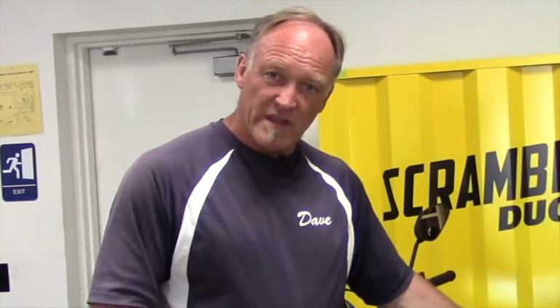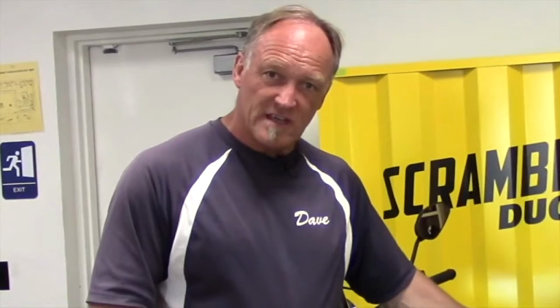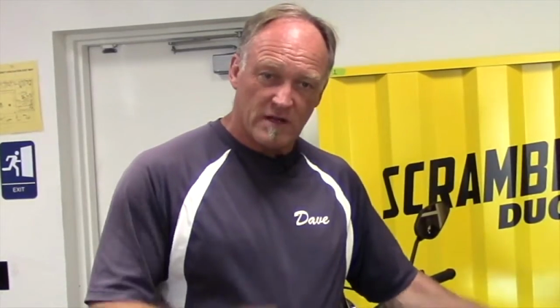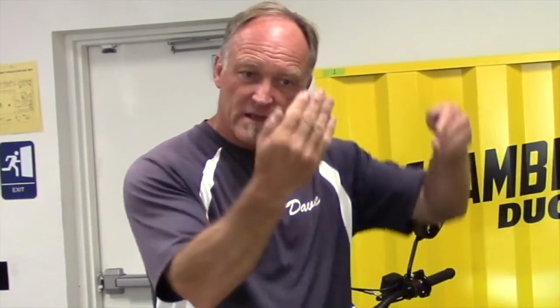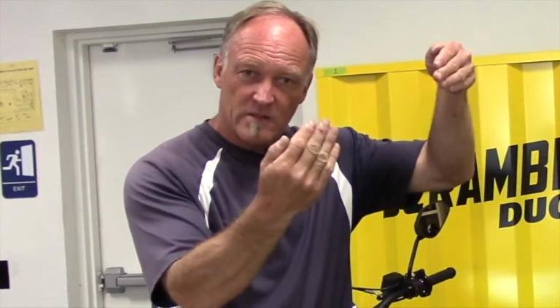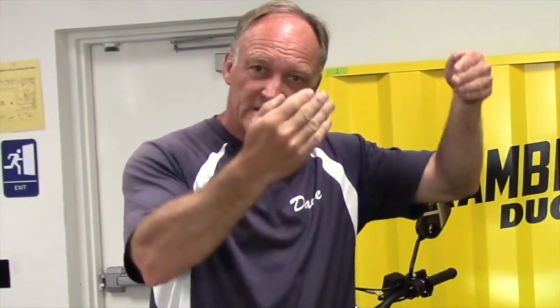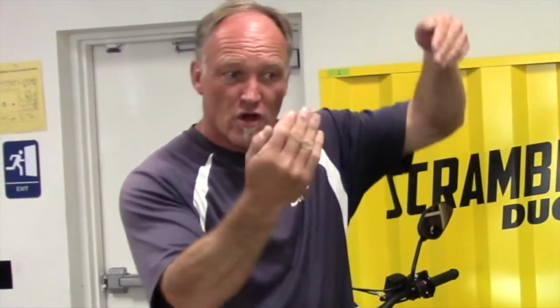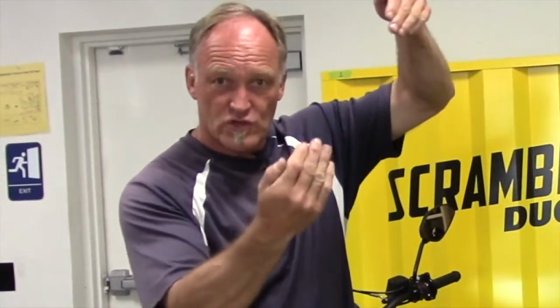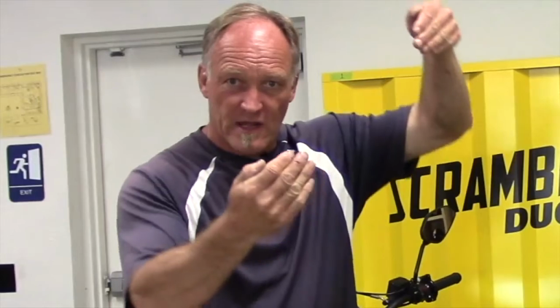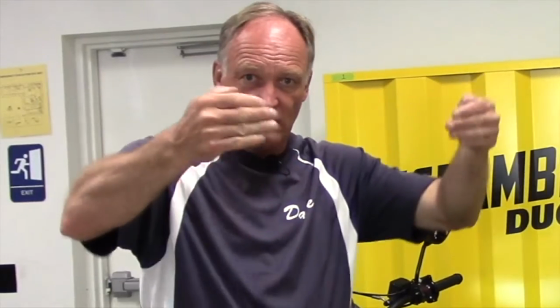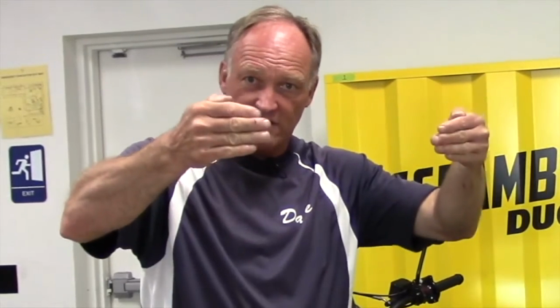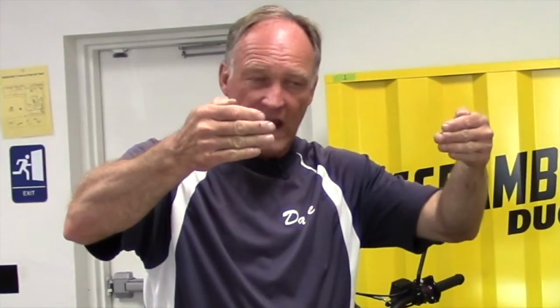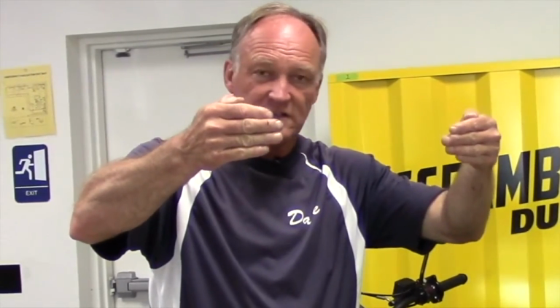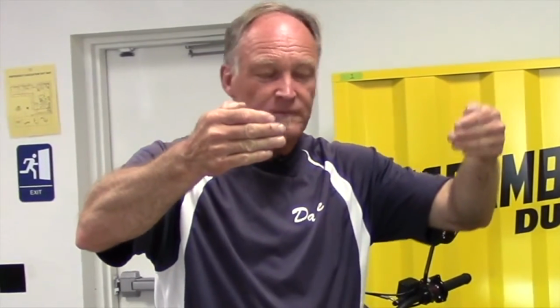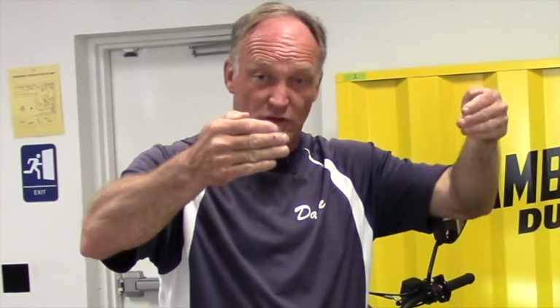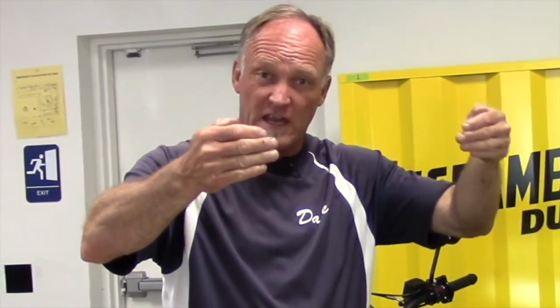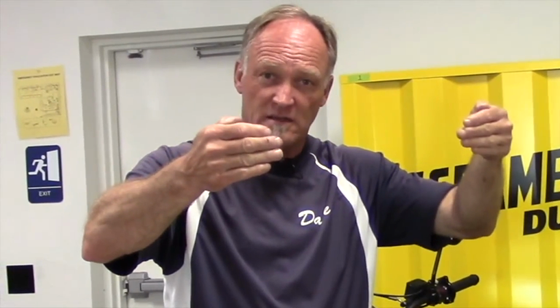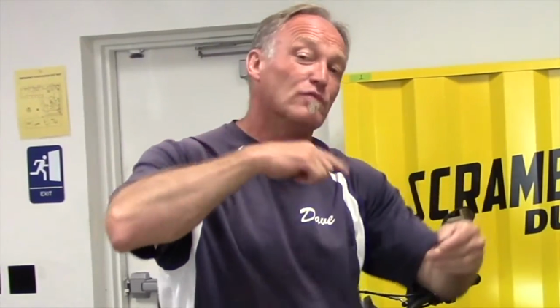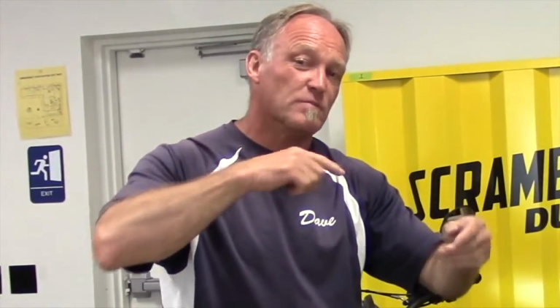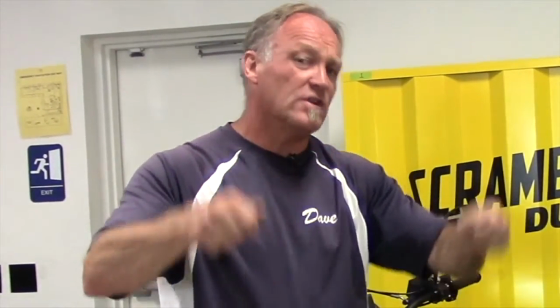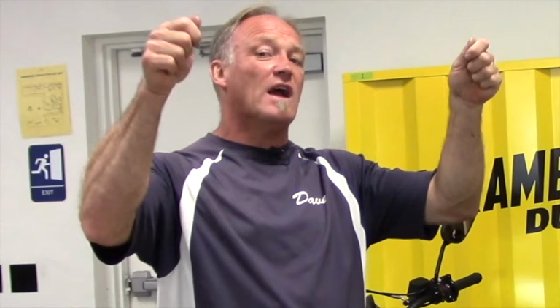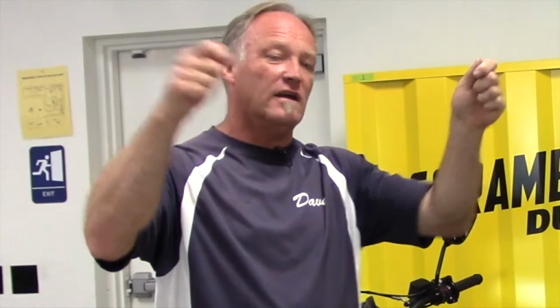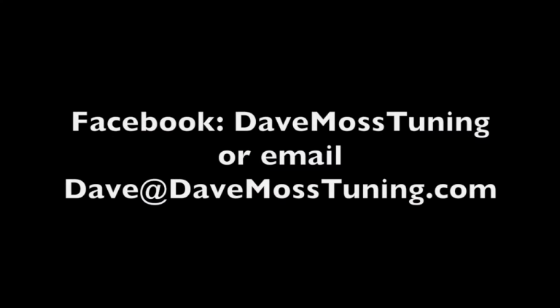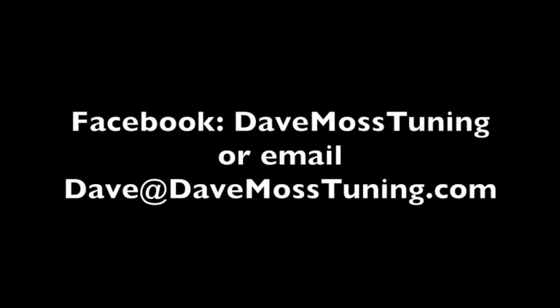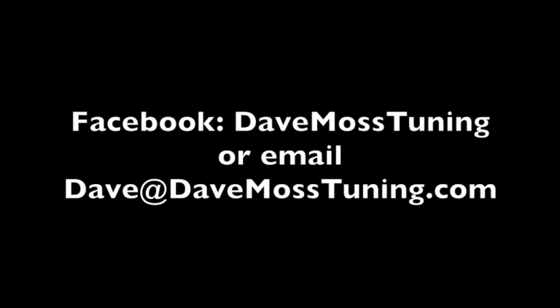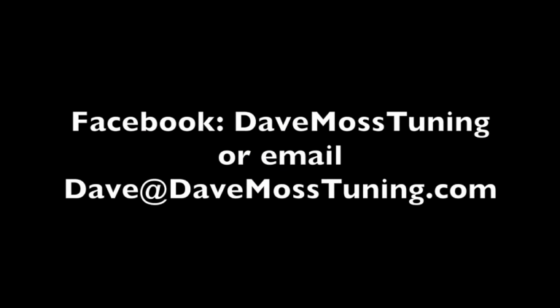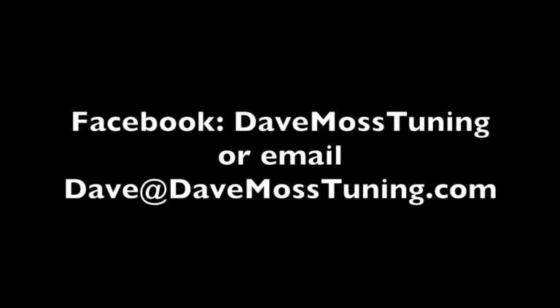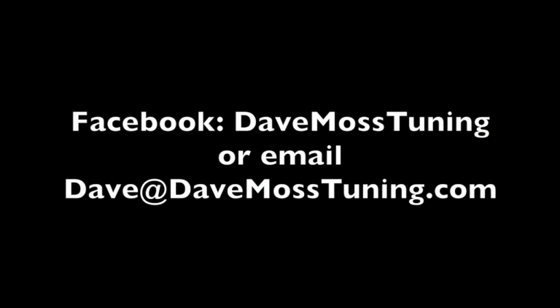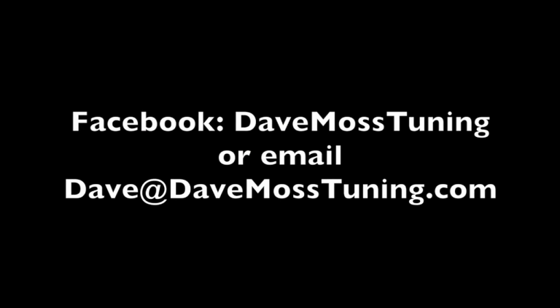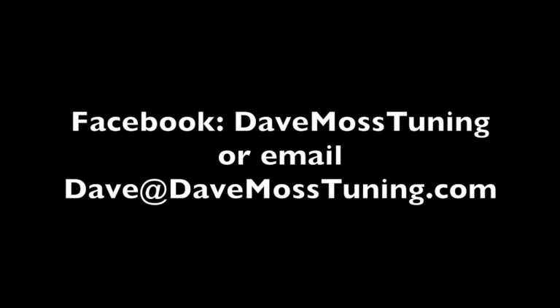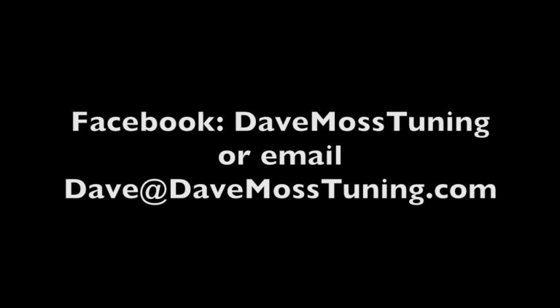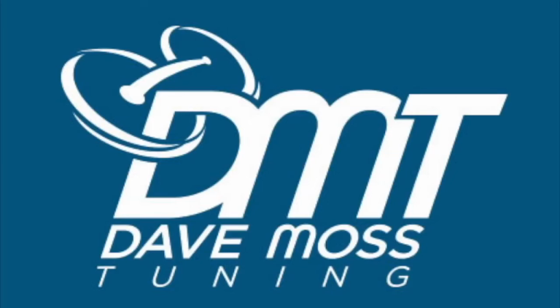To schedule a remote tuning appointment for you and your bike with Dave via text, email, Facebook, etc., contact Dave on Facebook or by email: Dave at DaveMossTuning.com. Bye.